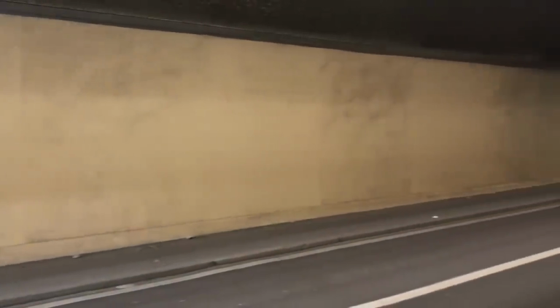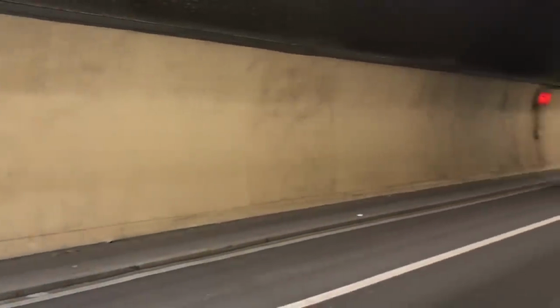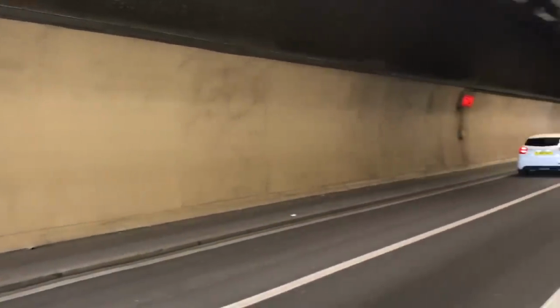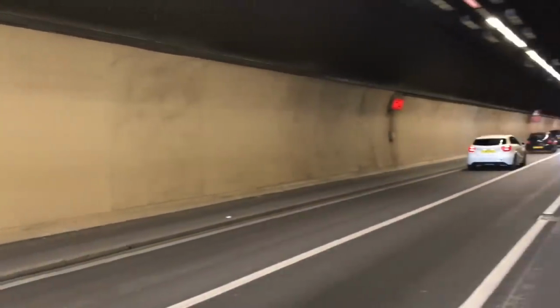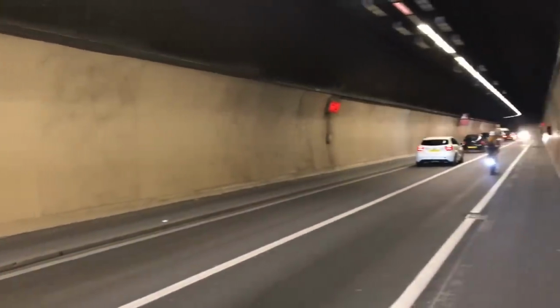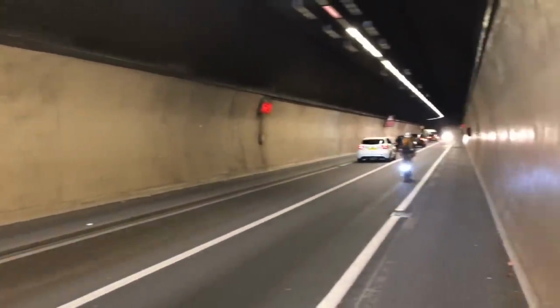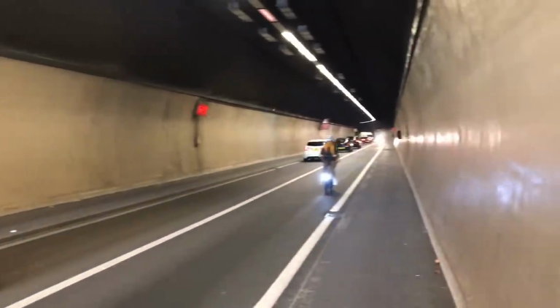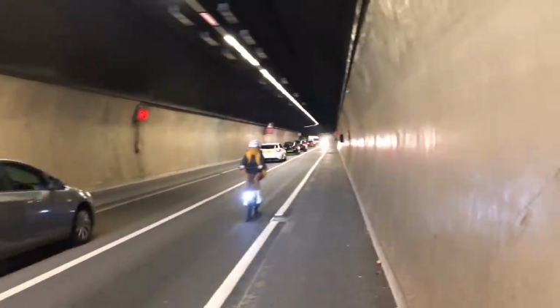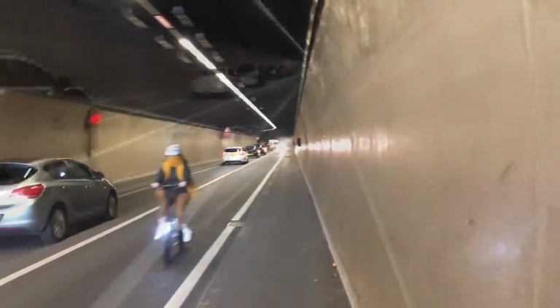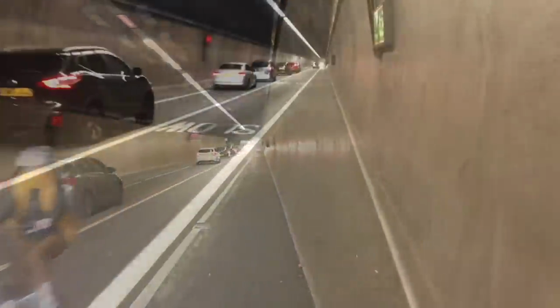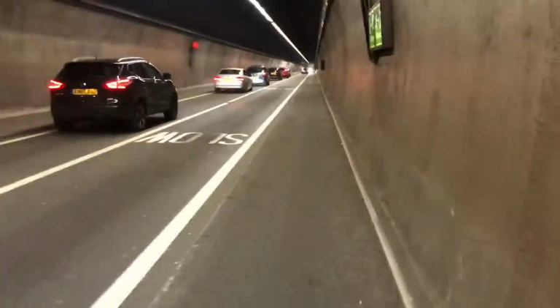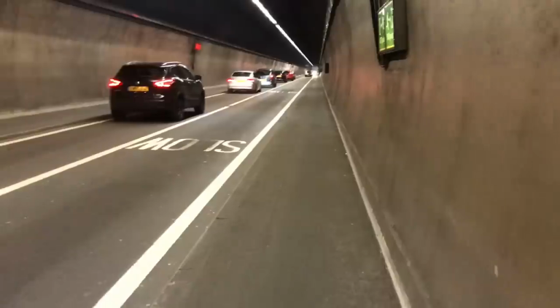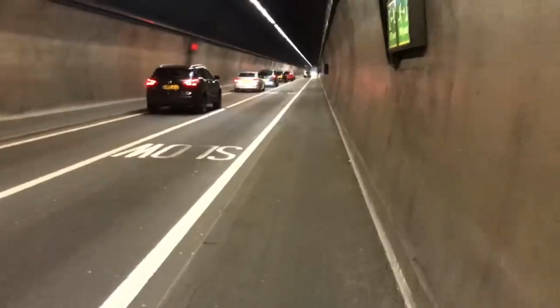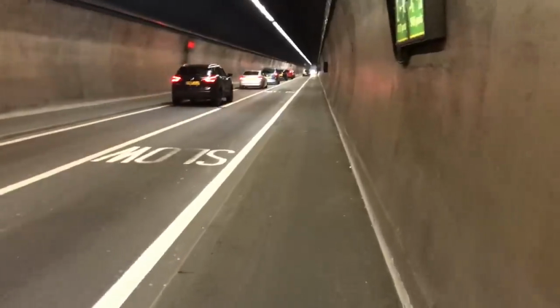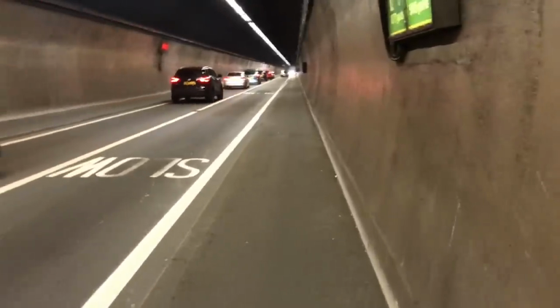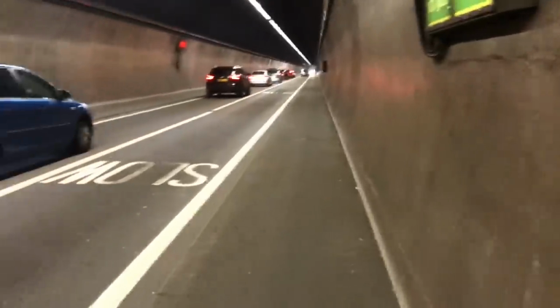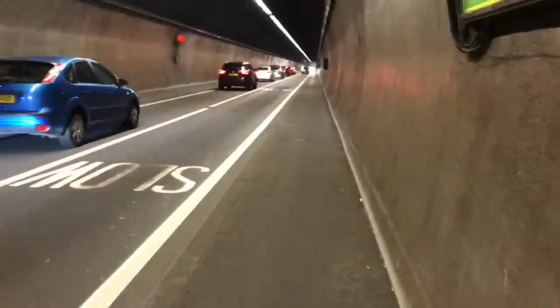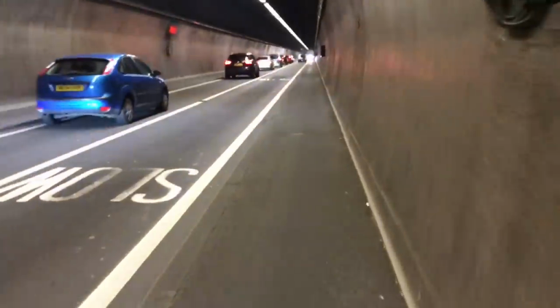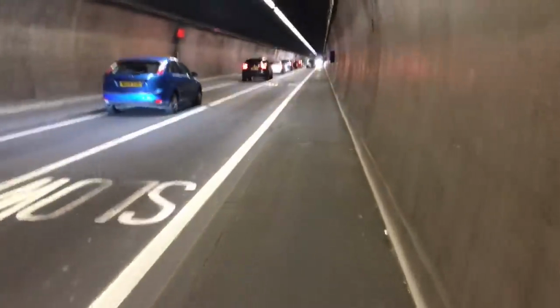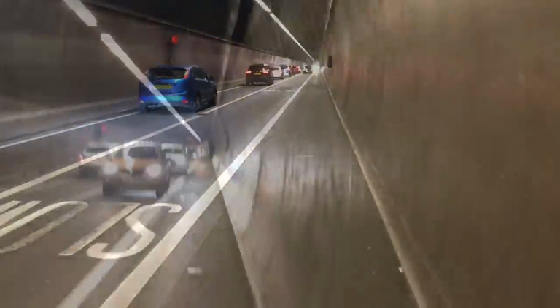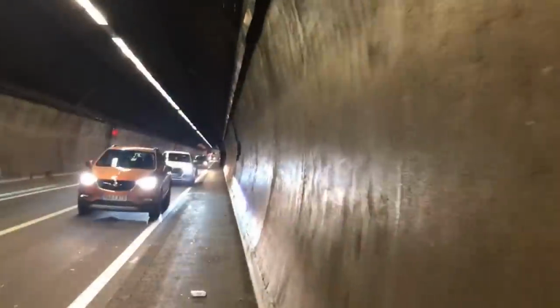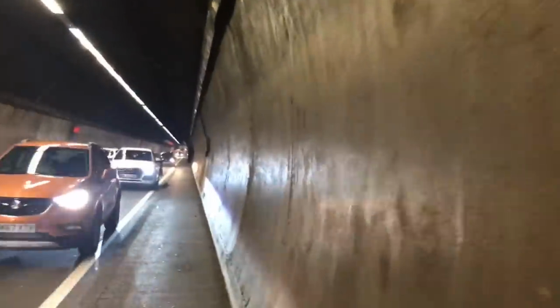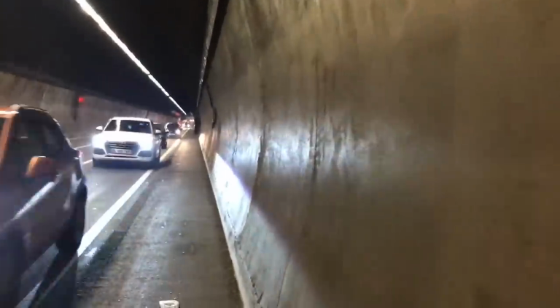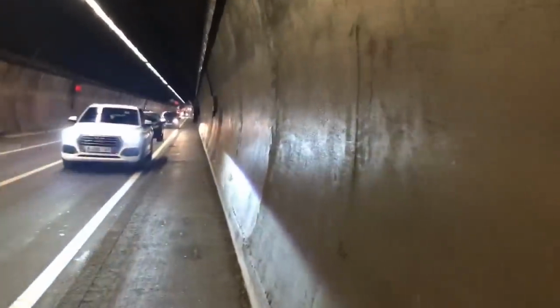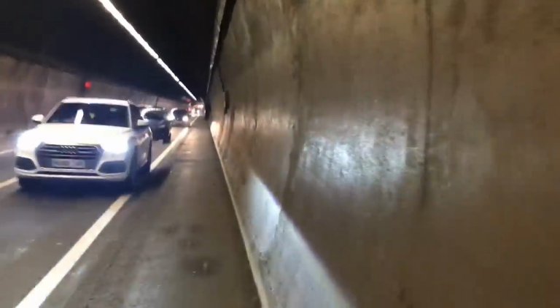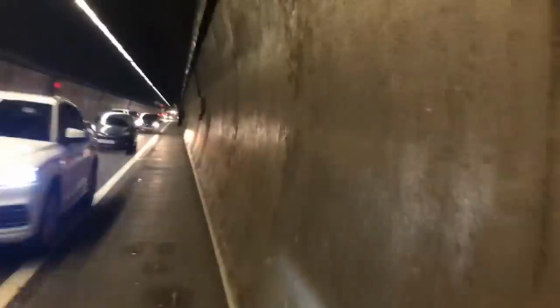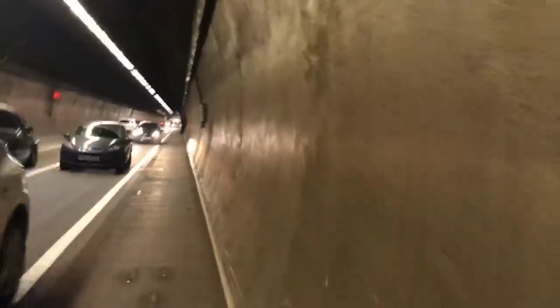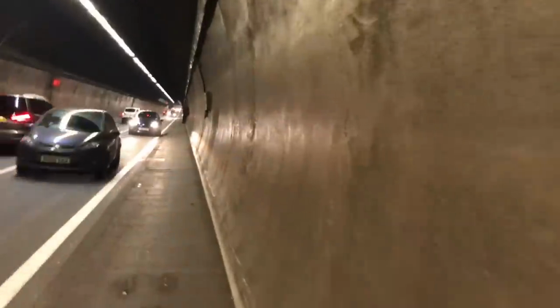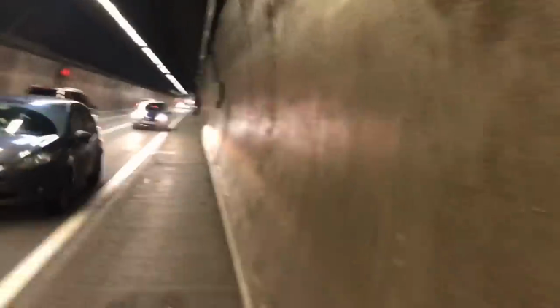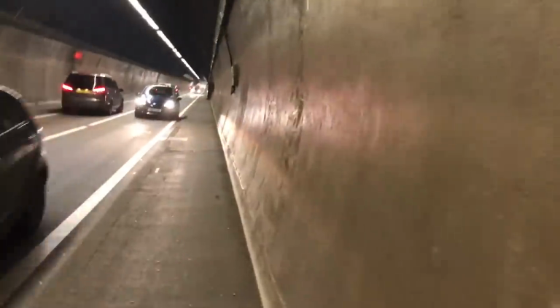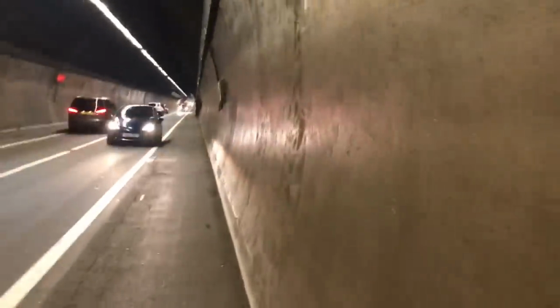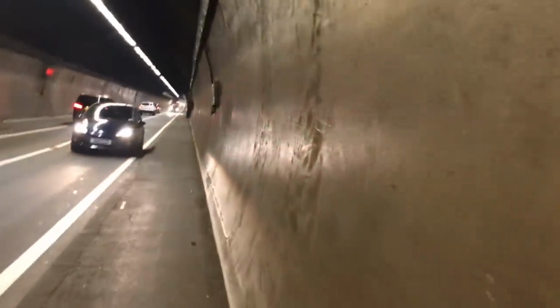And why, even though it does have a walkway on either side, it's not exactly smart to do this. I guess I must be under the Thames by now. That's weird.